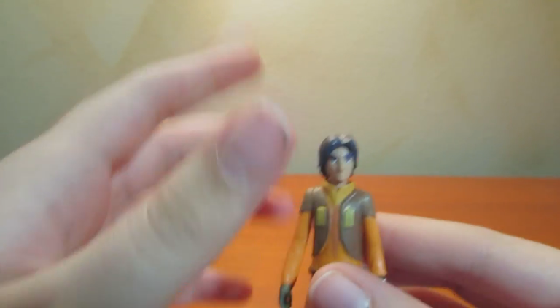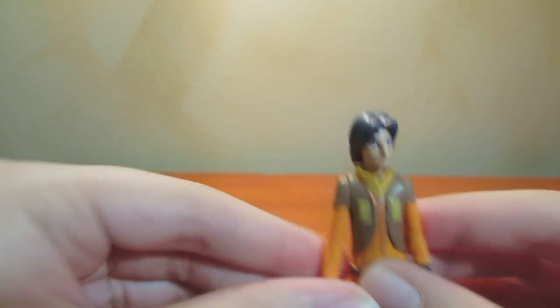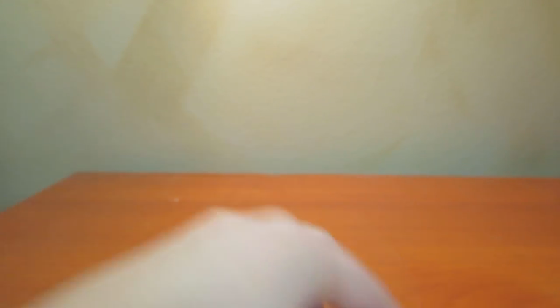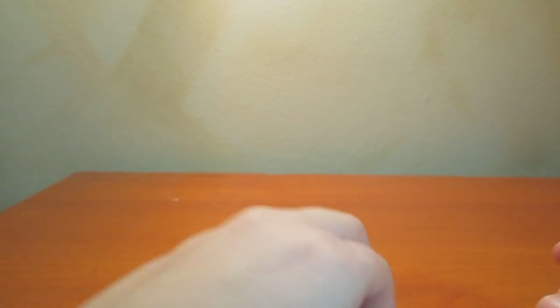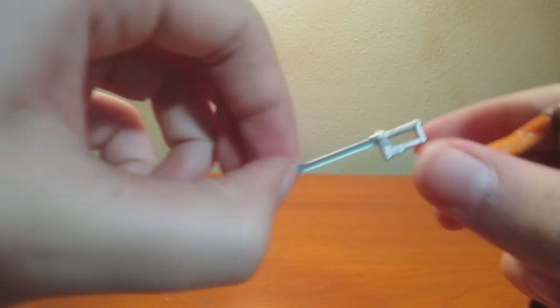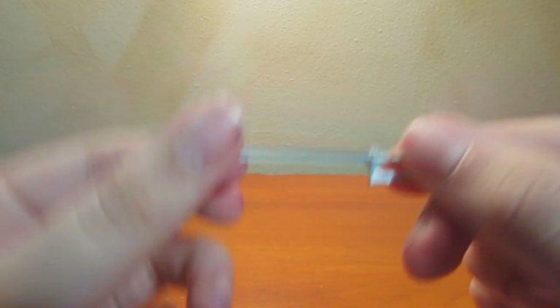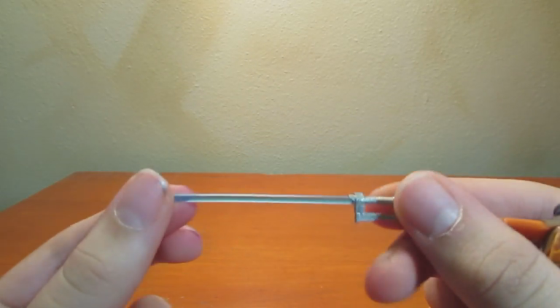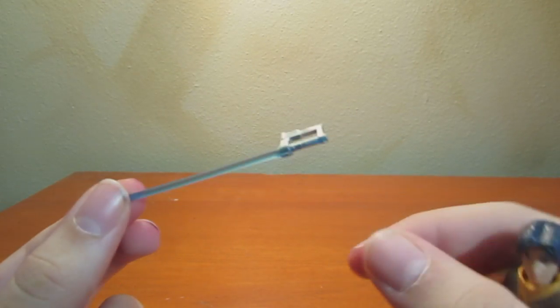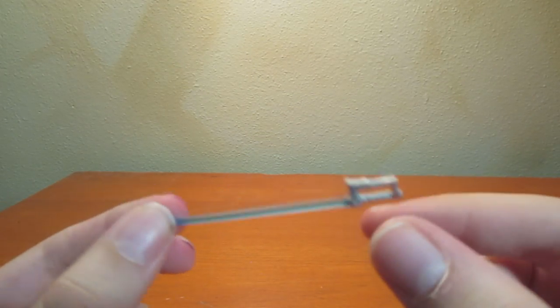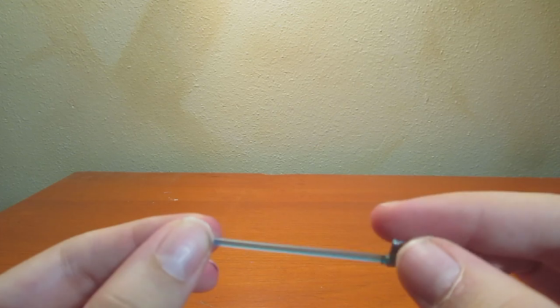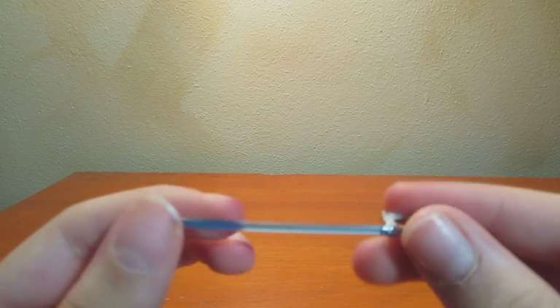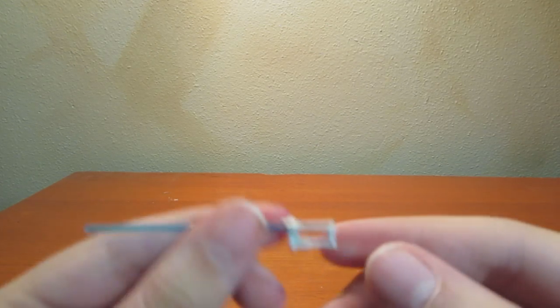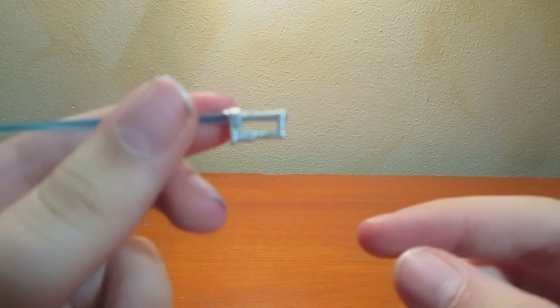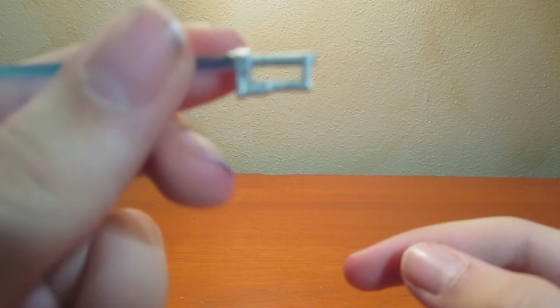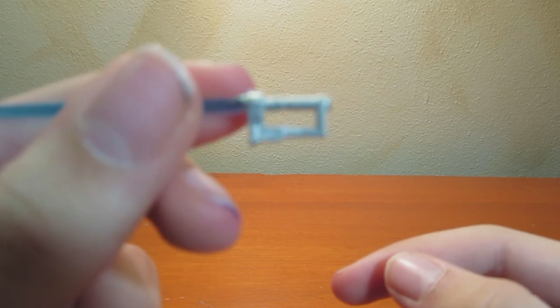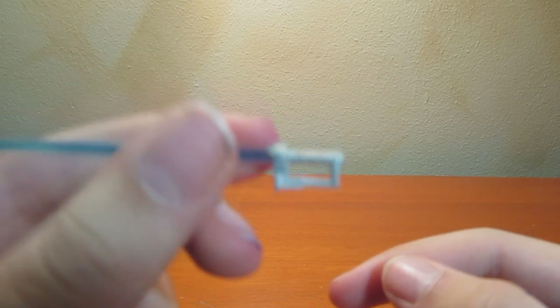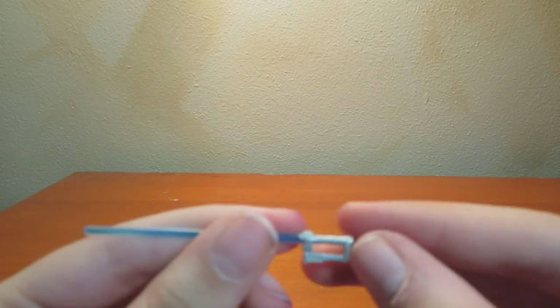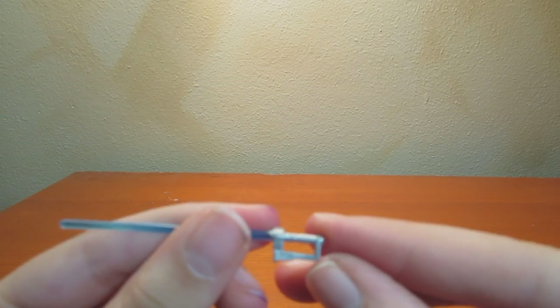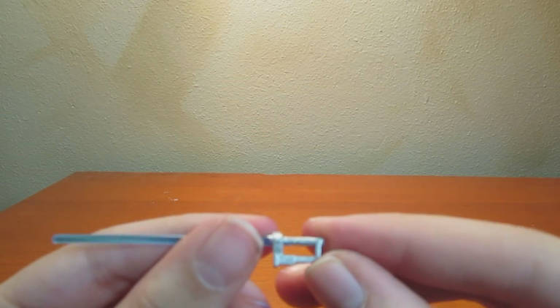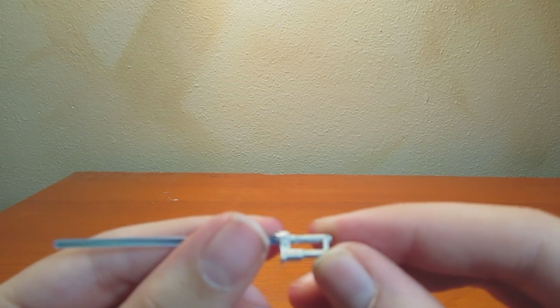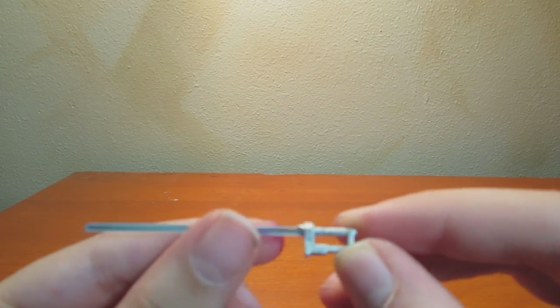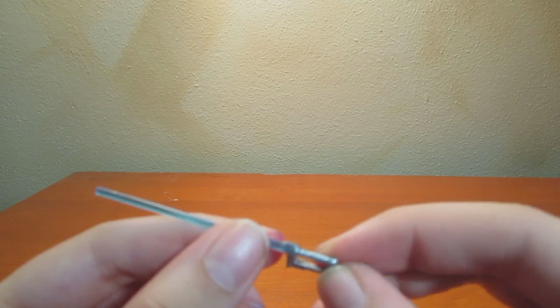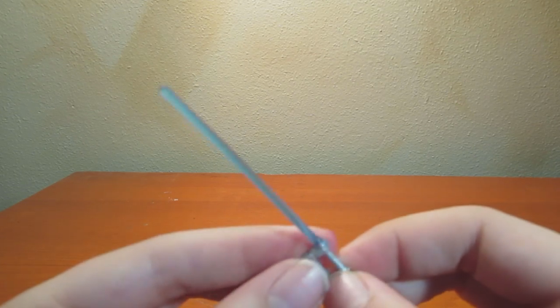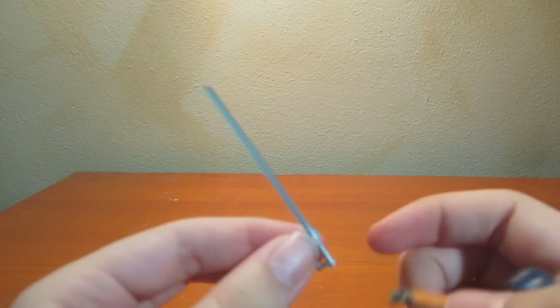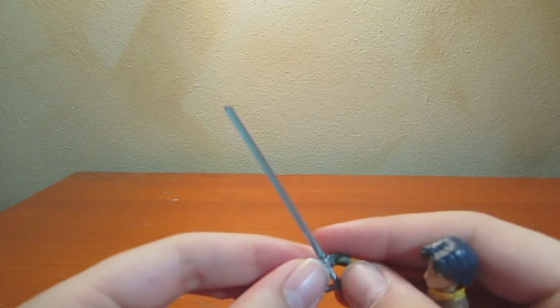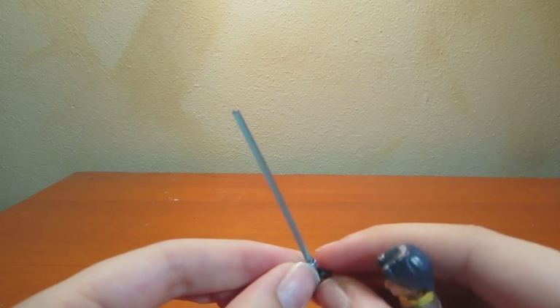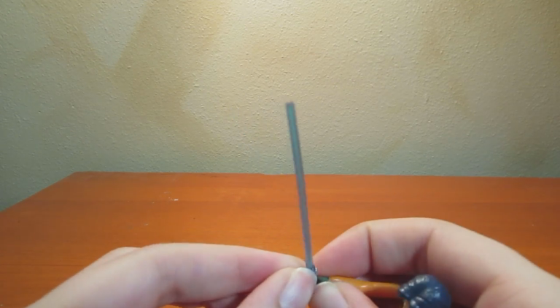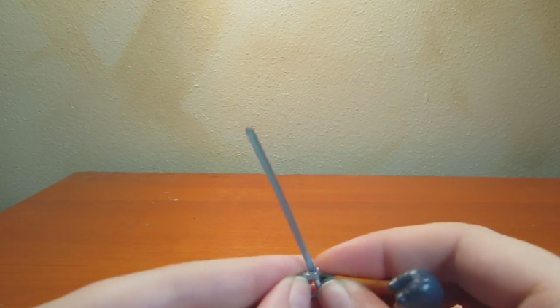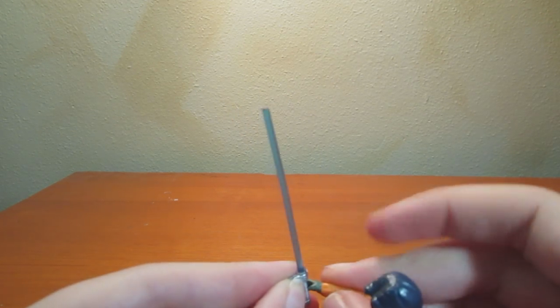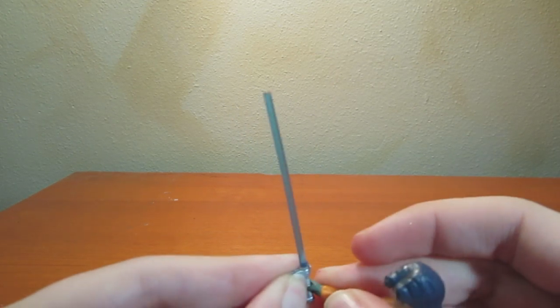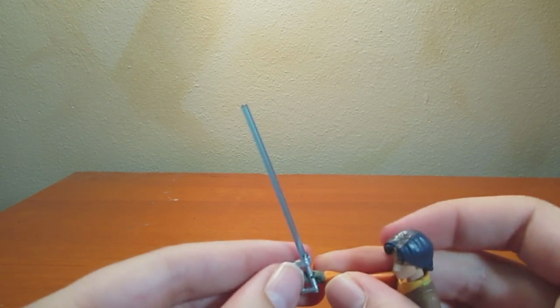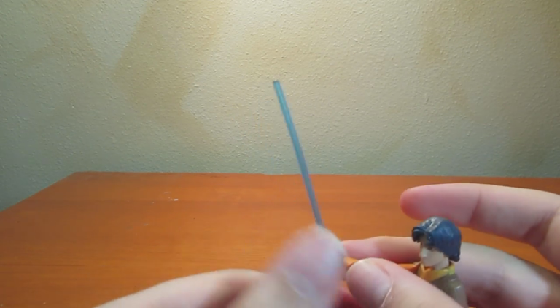And his weapon — his lightsaber — I think it's ingenious. It also looks a little bit like a staple gun, but I think it's cool that his weapon is also a blaster, so he doesn't have to give away that he's a Jedi if he doesn't want to.